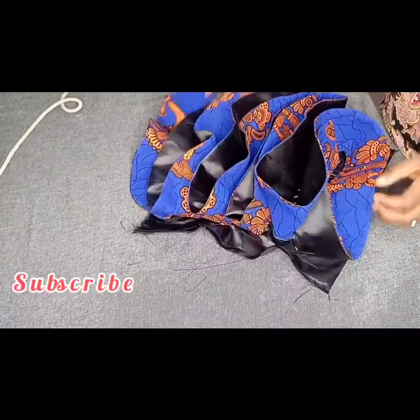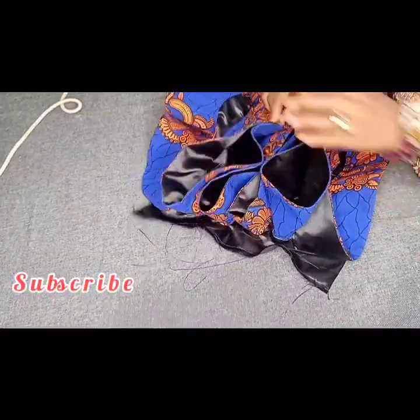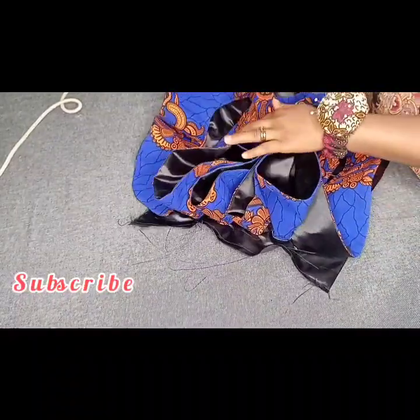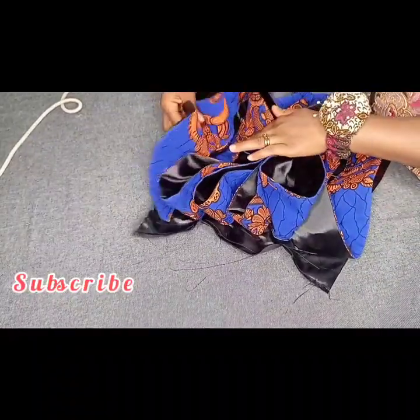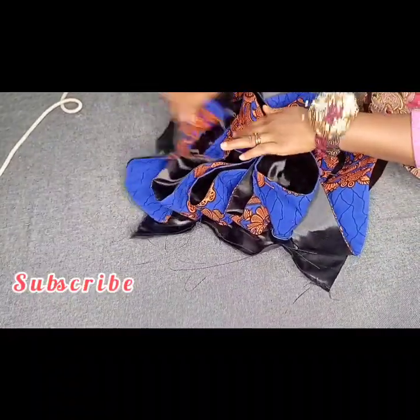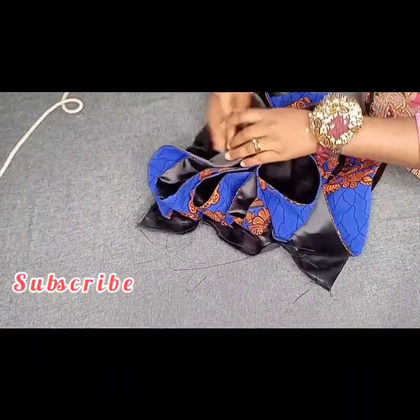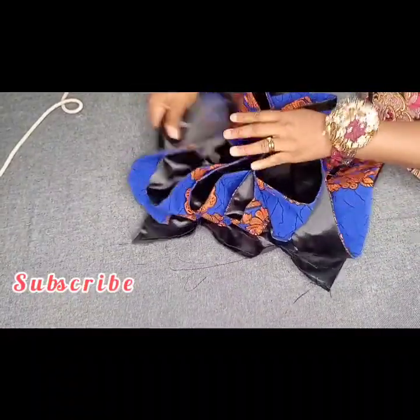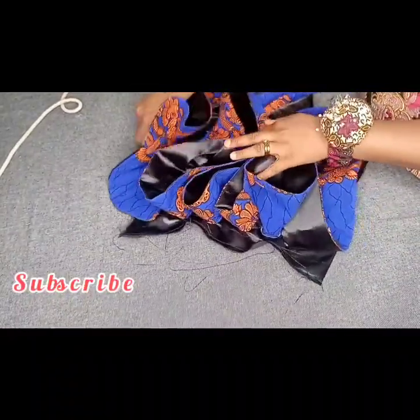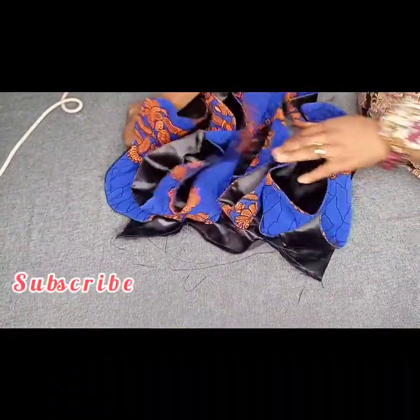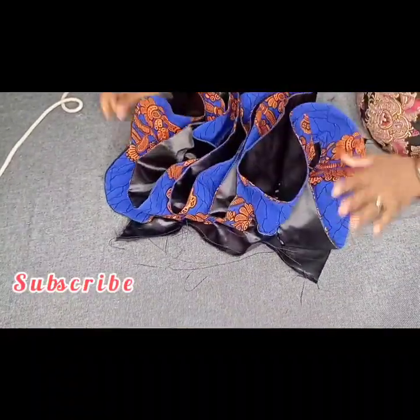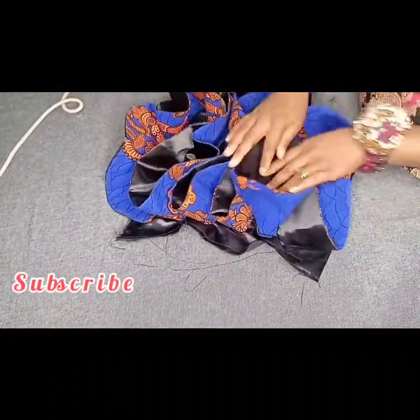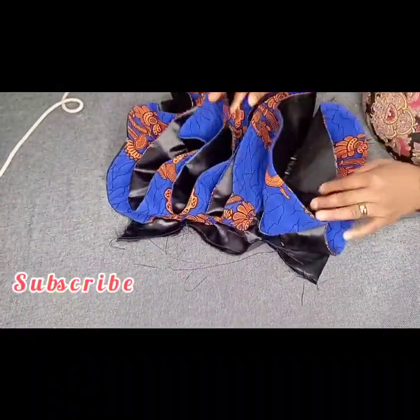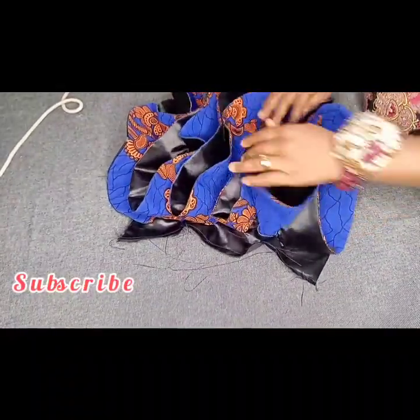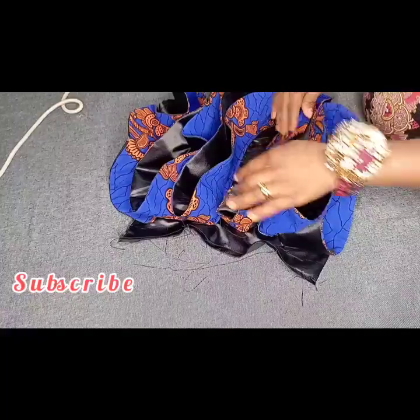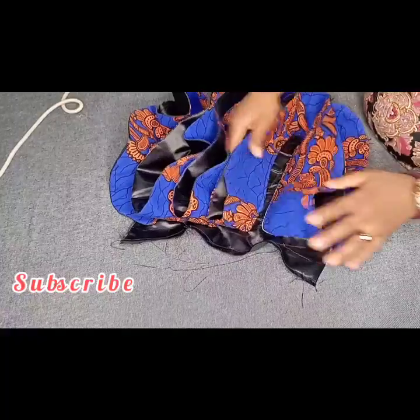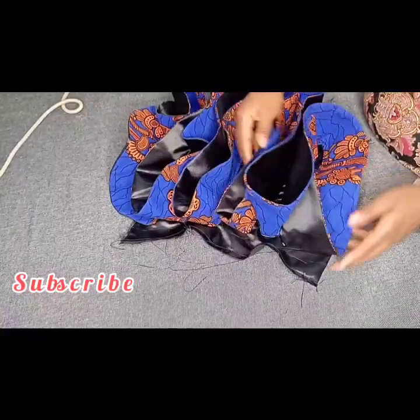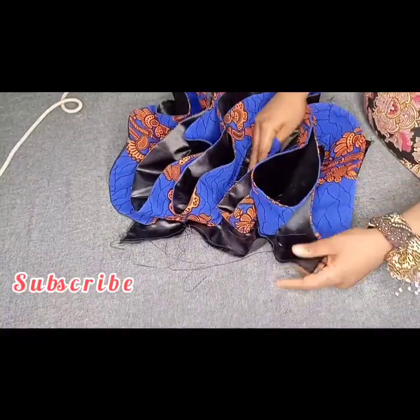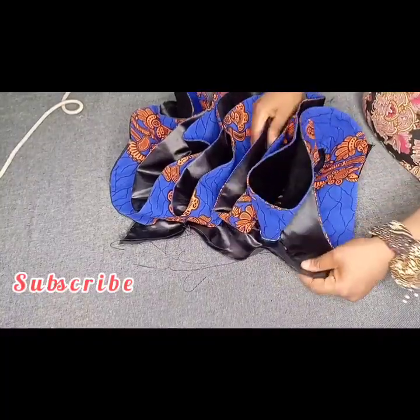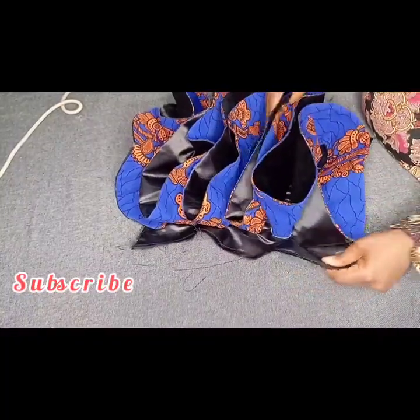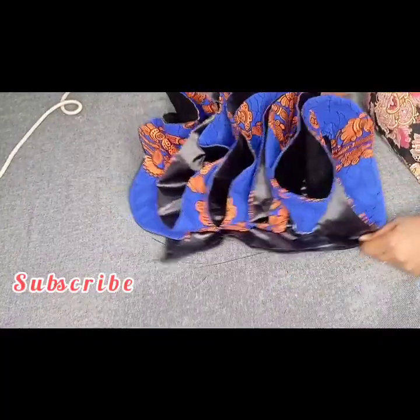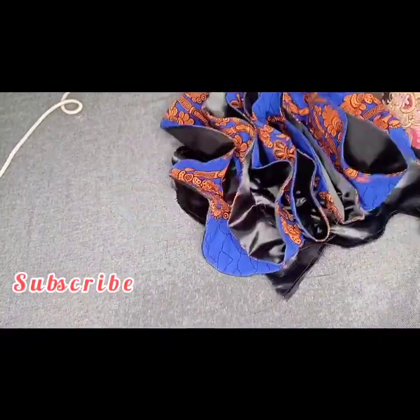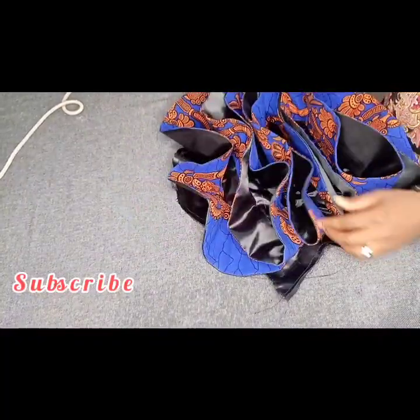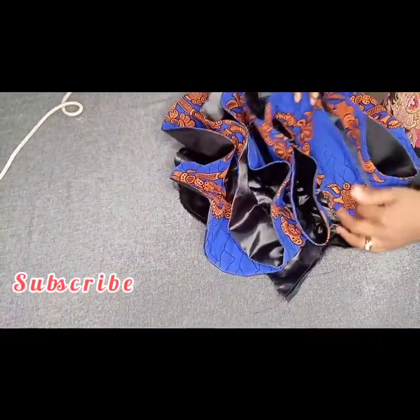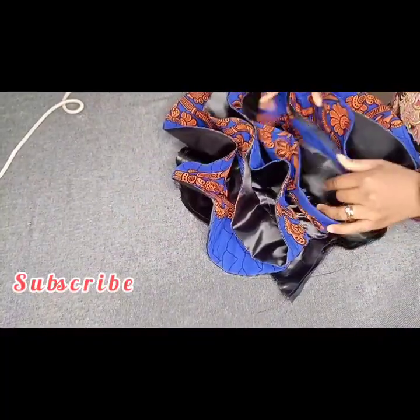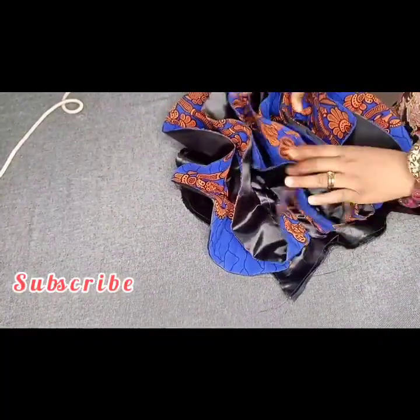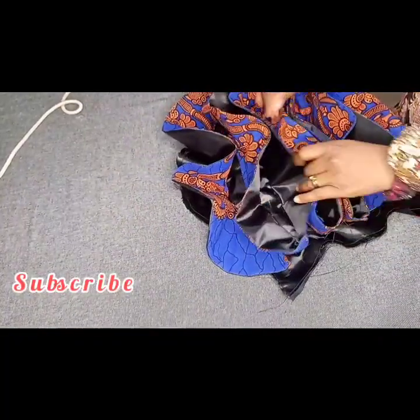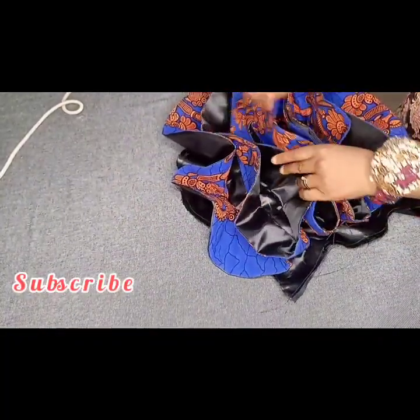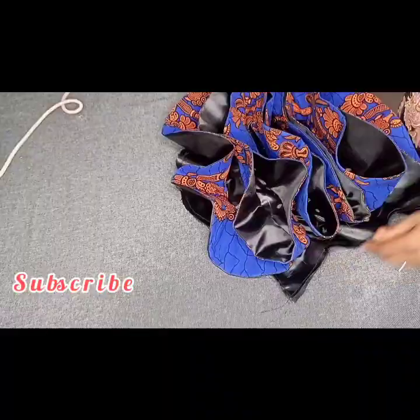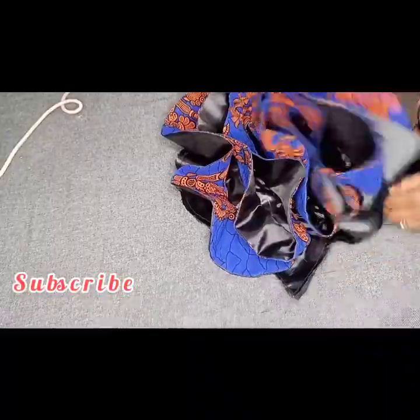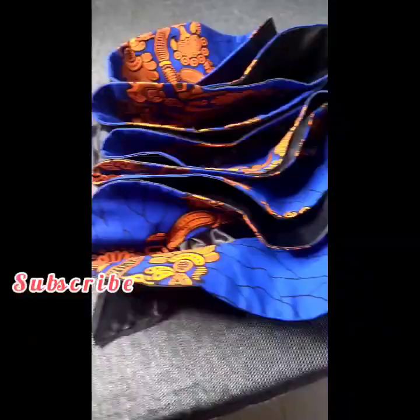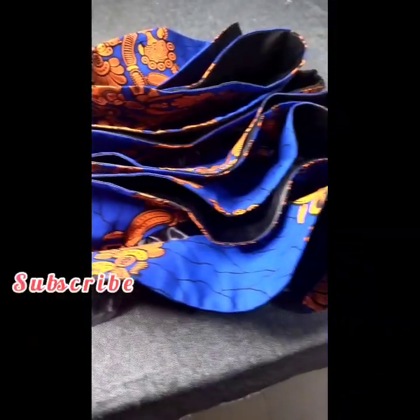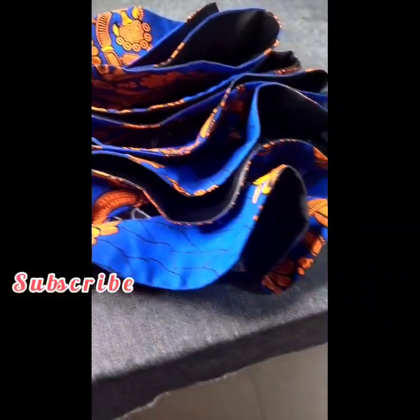Thank you. If this tutorial was helpful, please like, share, comment and subscribe to my channel. See you in my next one — bye bye!